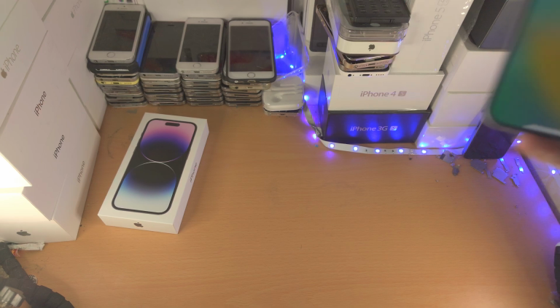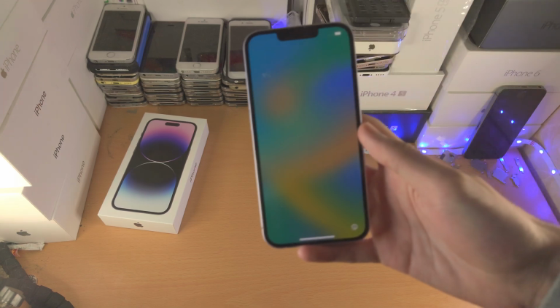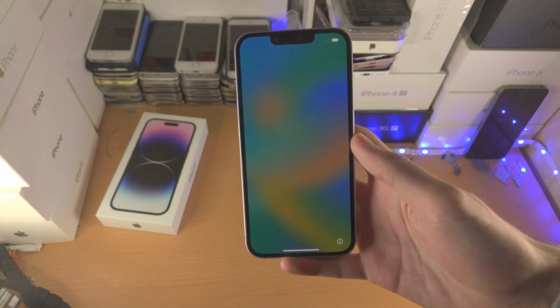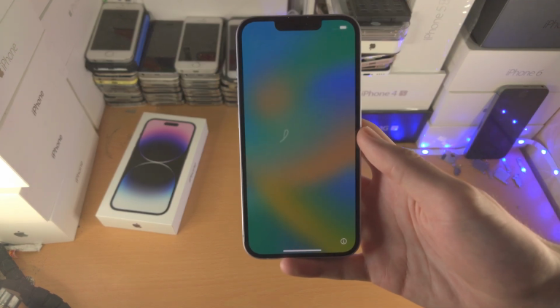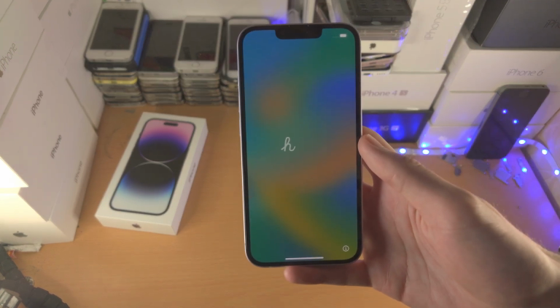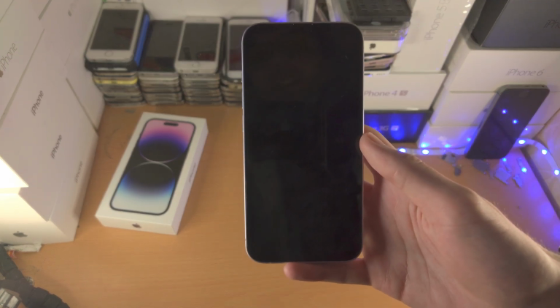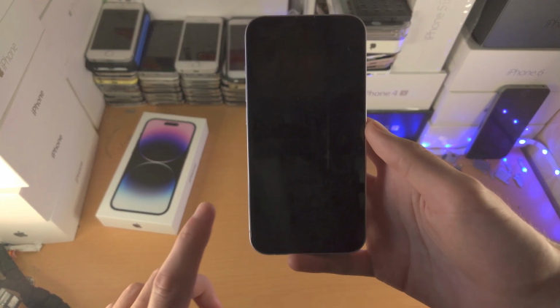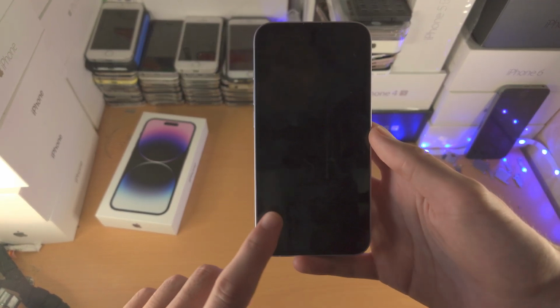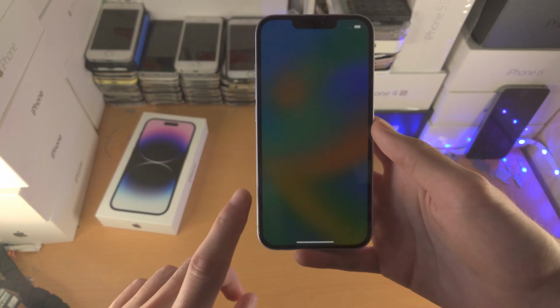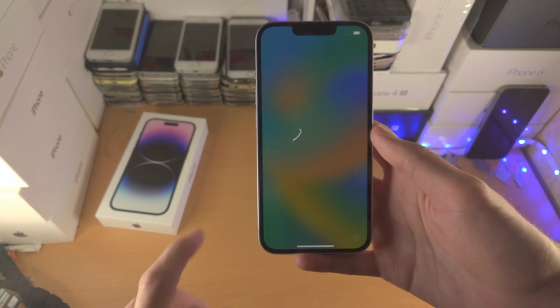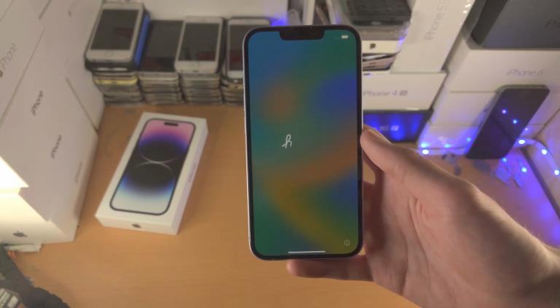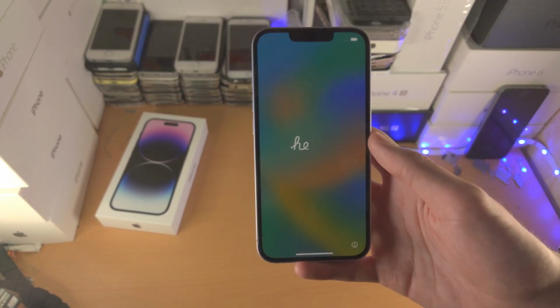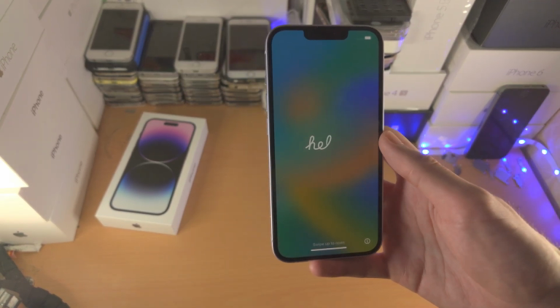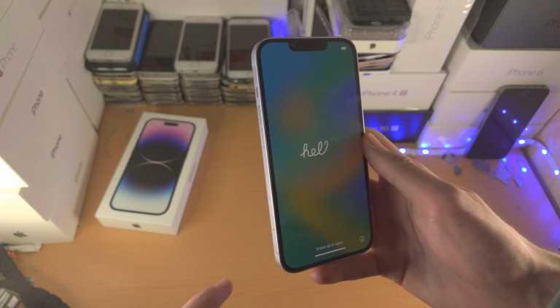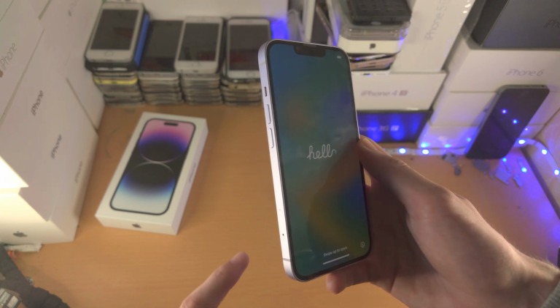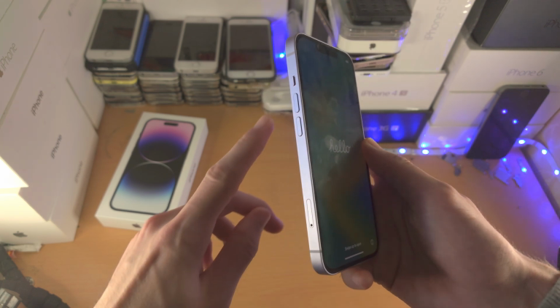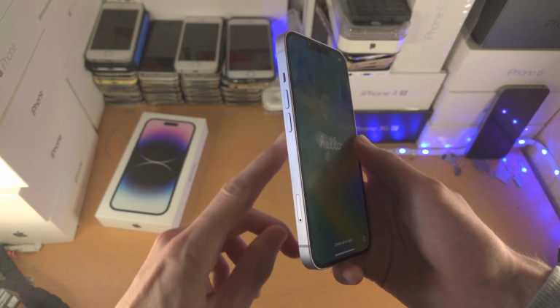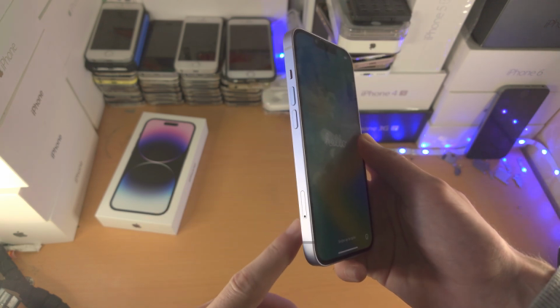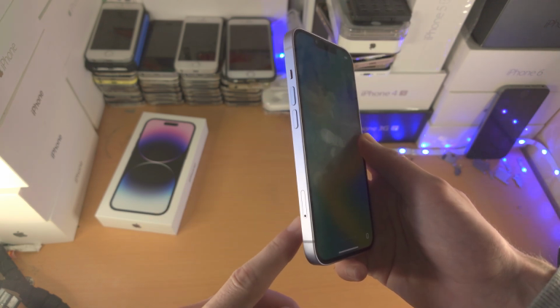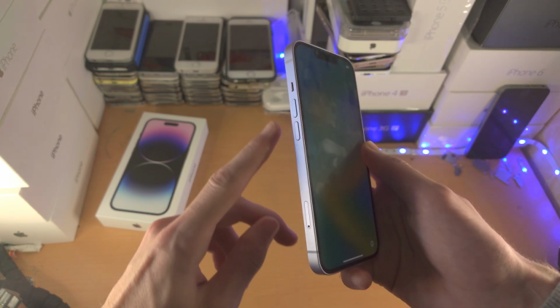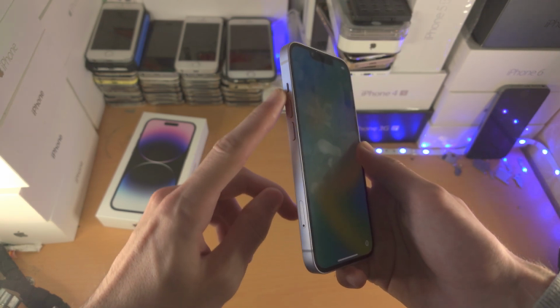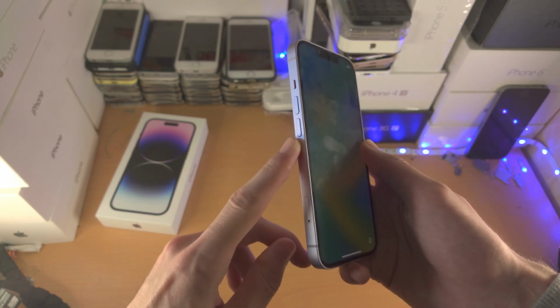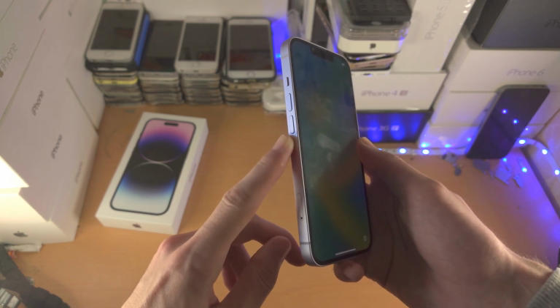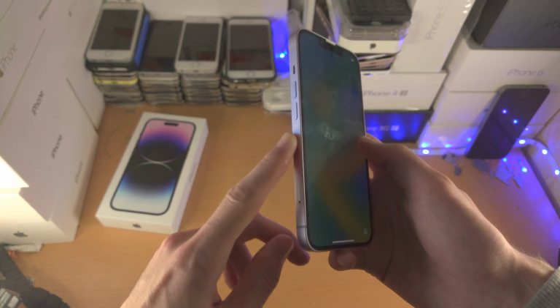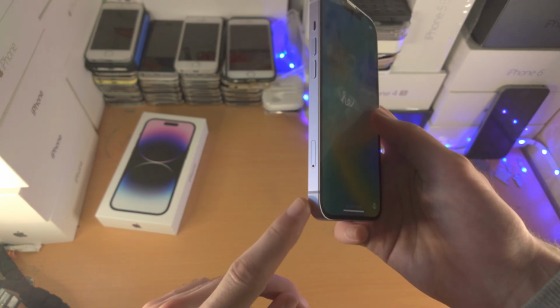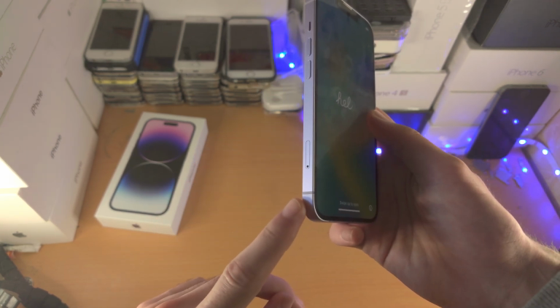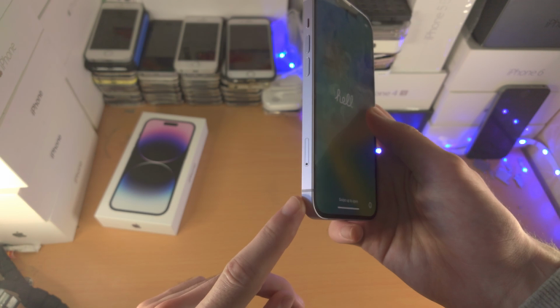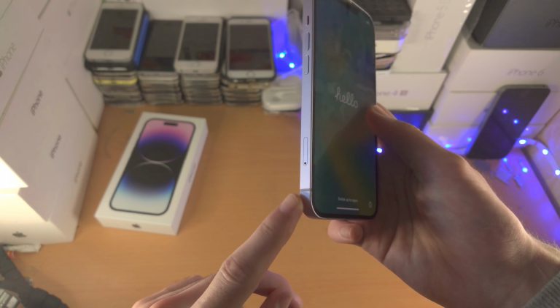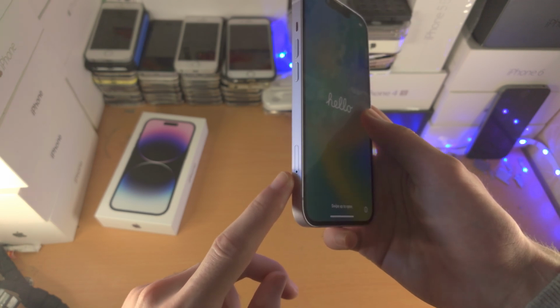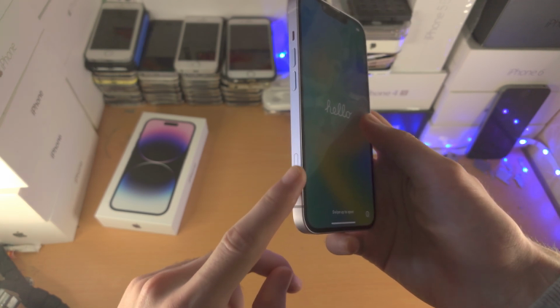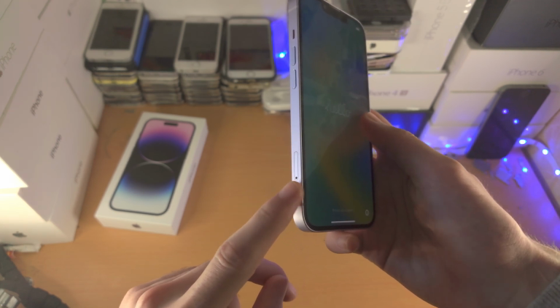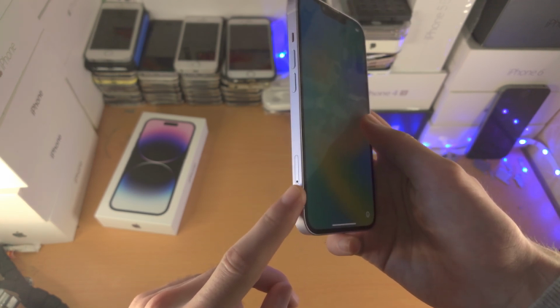Welcome everyone. Let's find the SIM card slot in our iPhone 14. The first step is to find the side of the iPhone with the volume rockers, where you should see an outline and a hole.